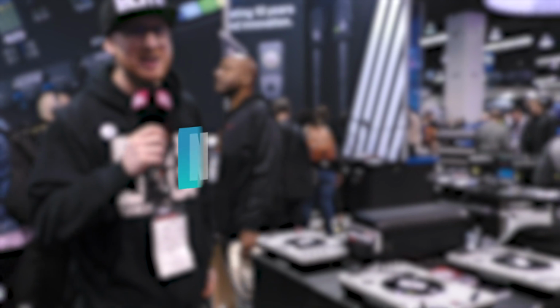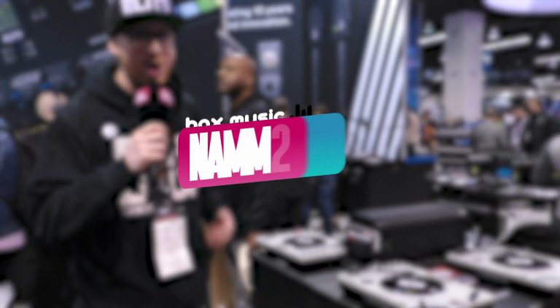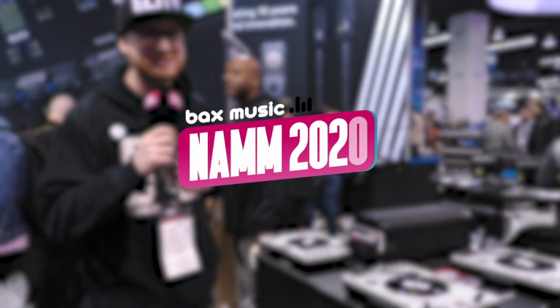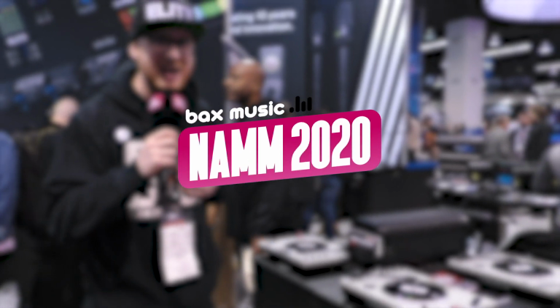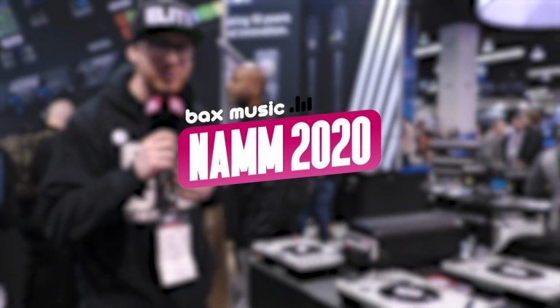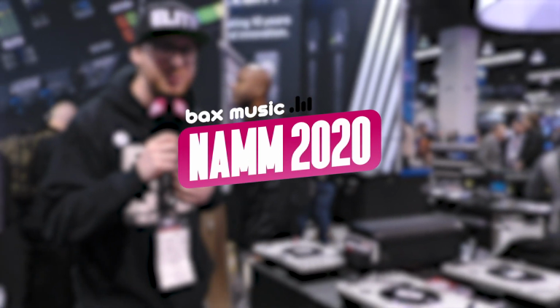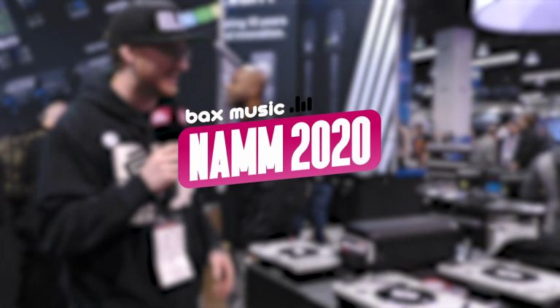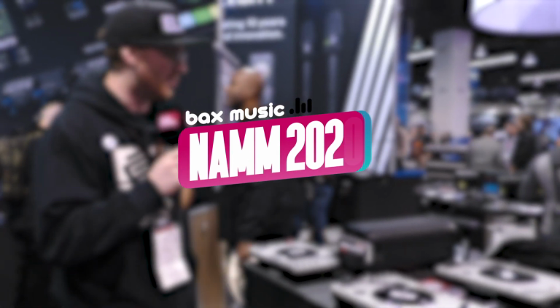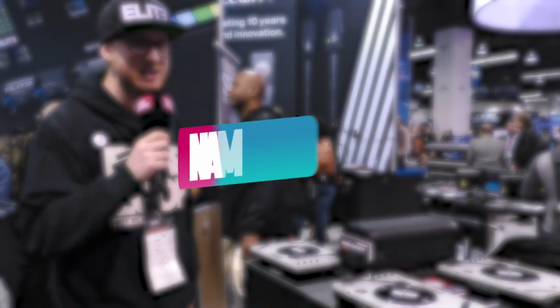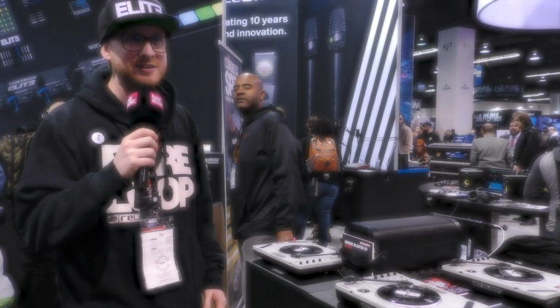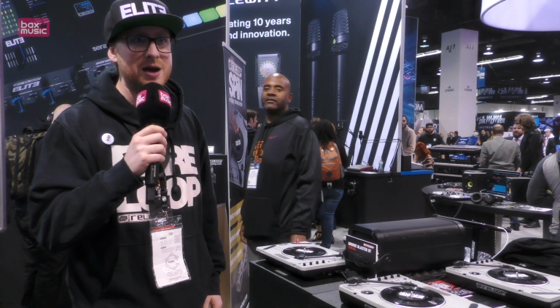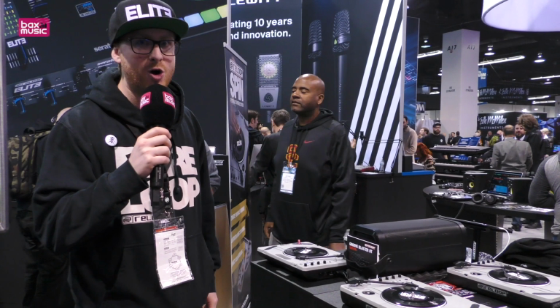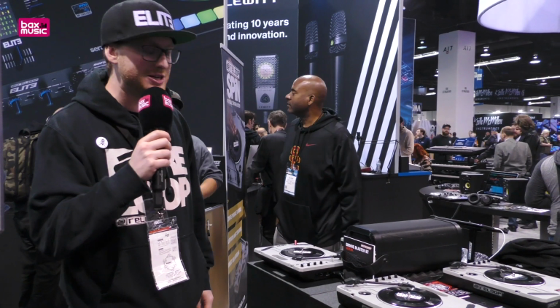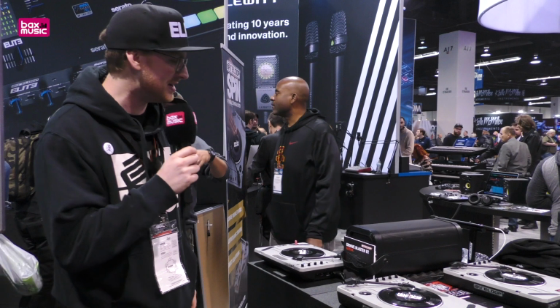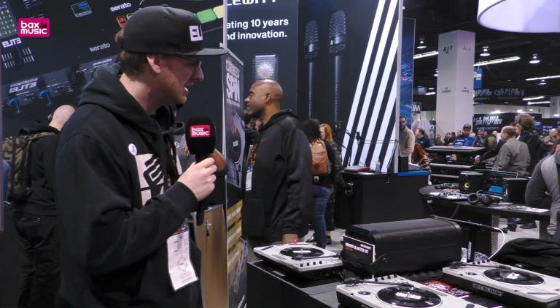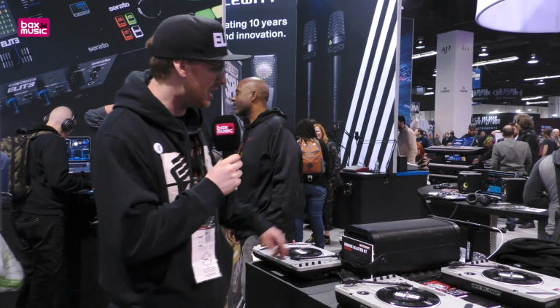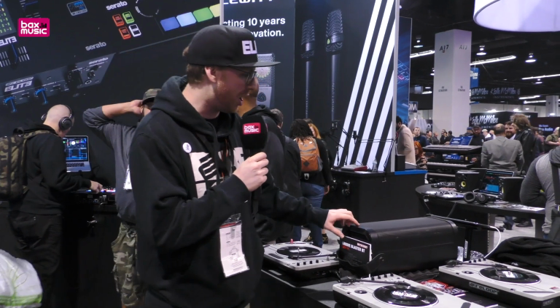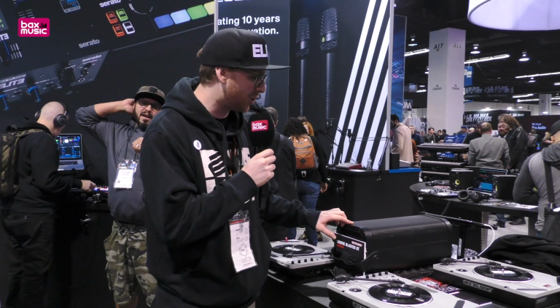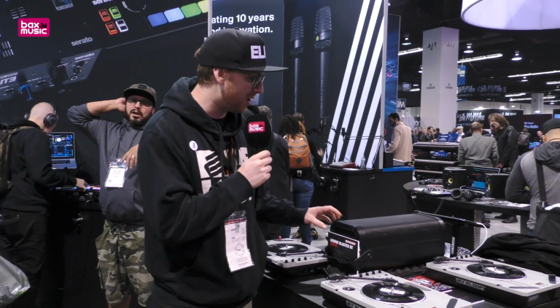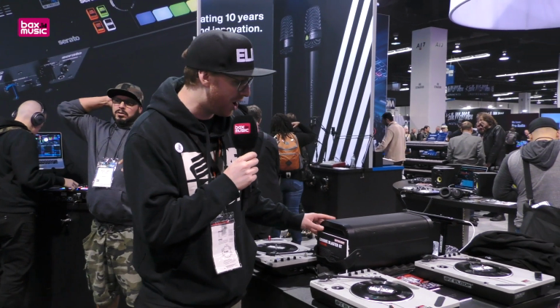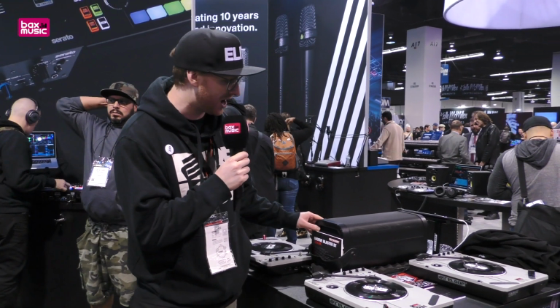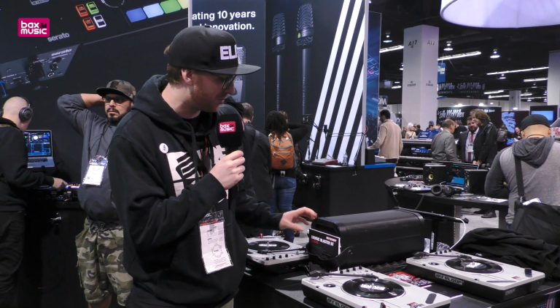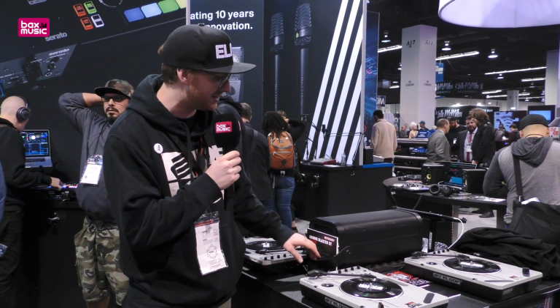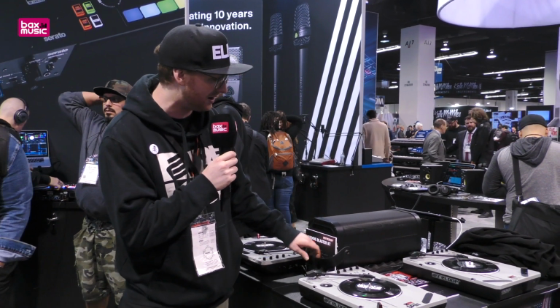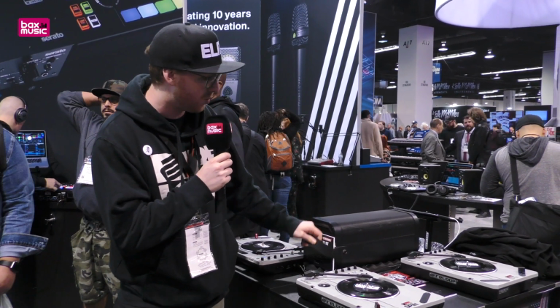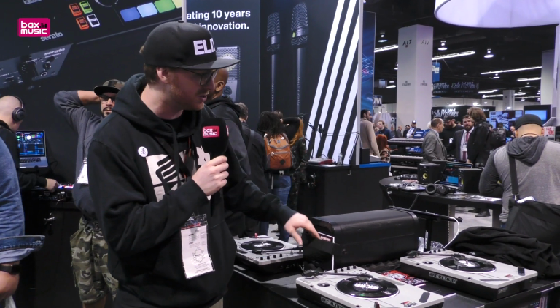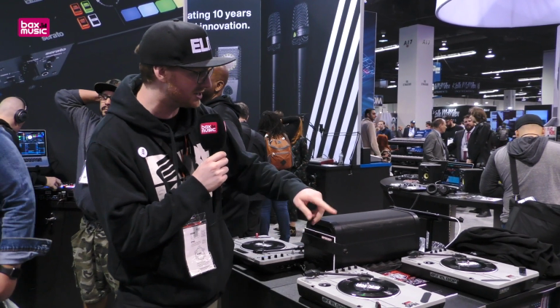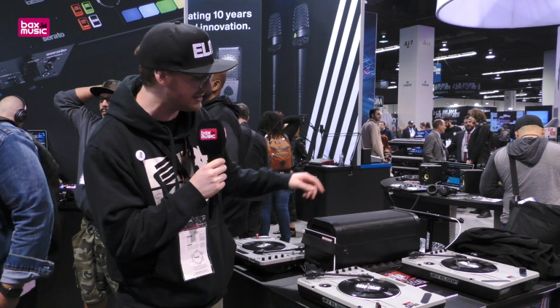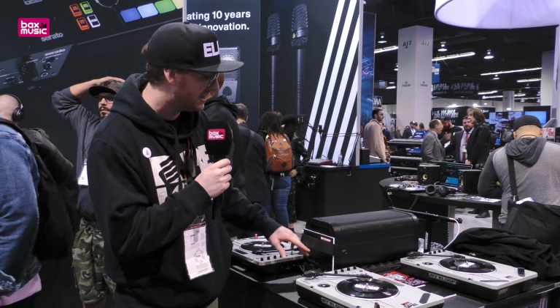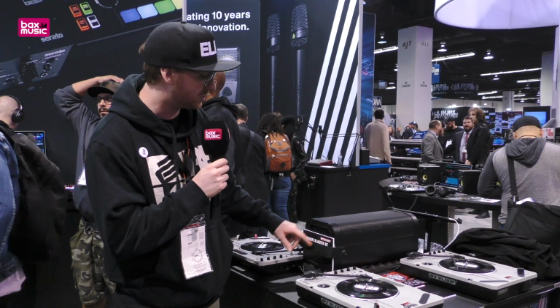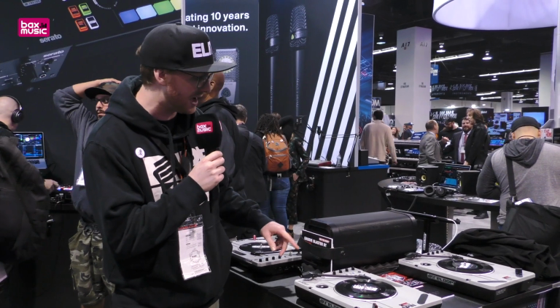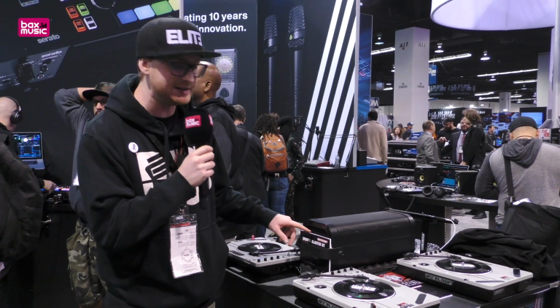Hello, it's Nick again from ReLoop. We are here at NAMM Show 2020 and we also have a new product here in the middle, what we're using with the spins. It's a GrooveBlaster BT.